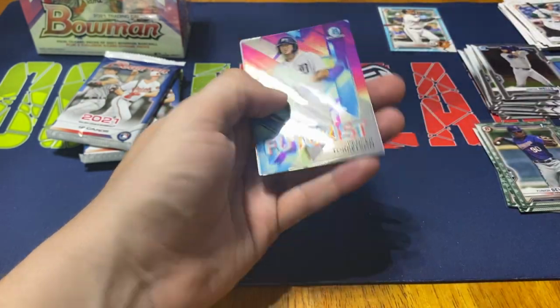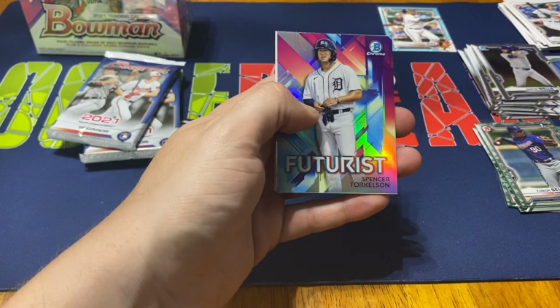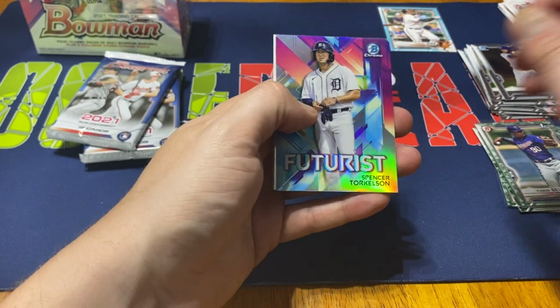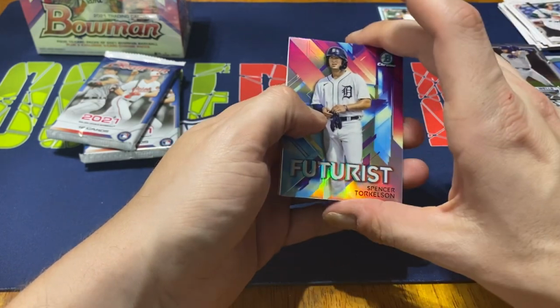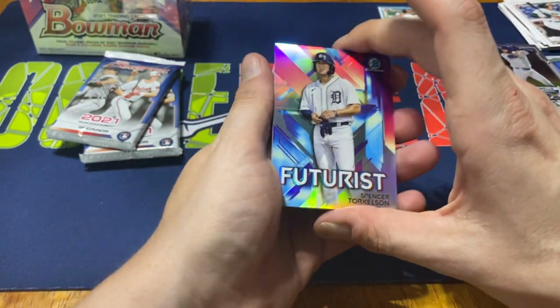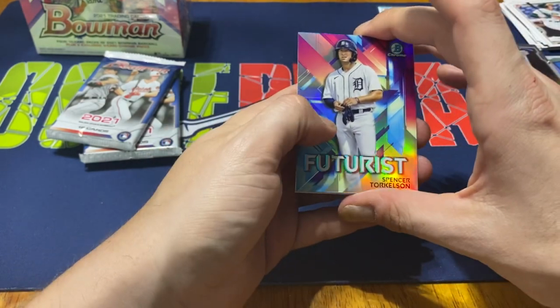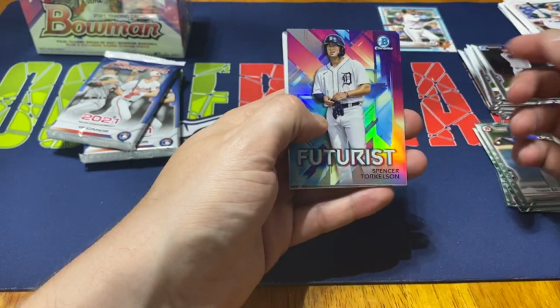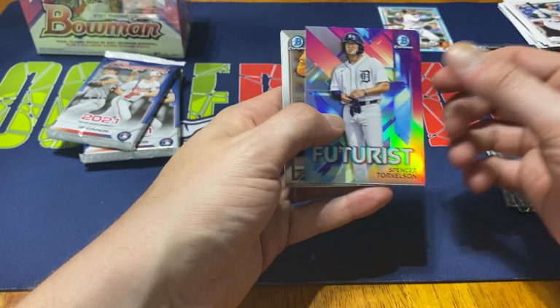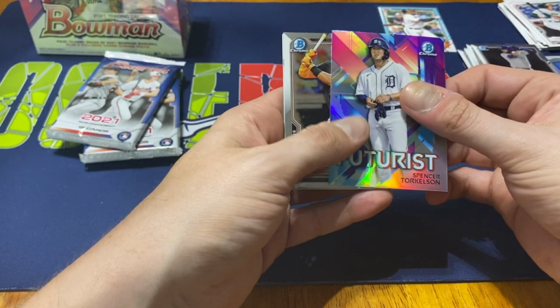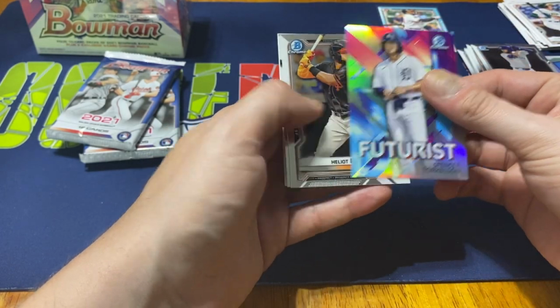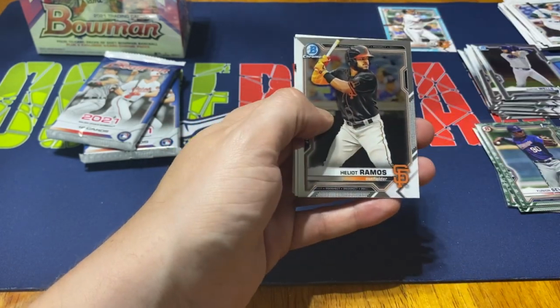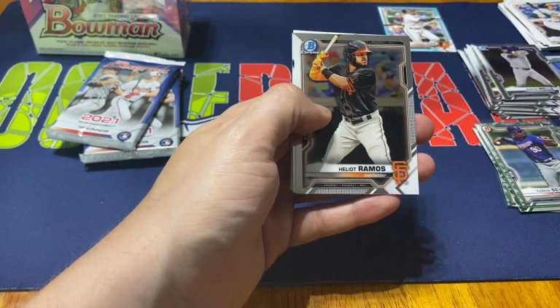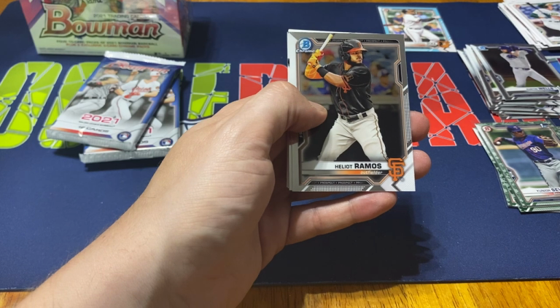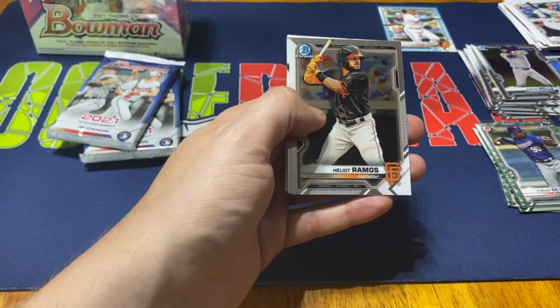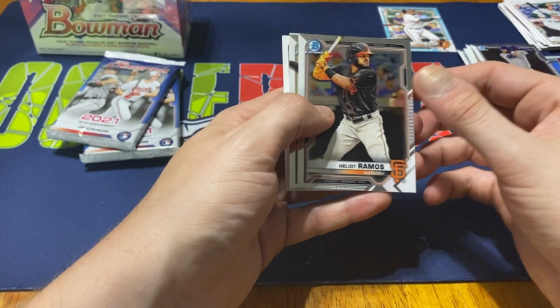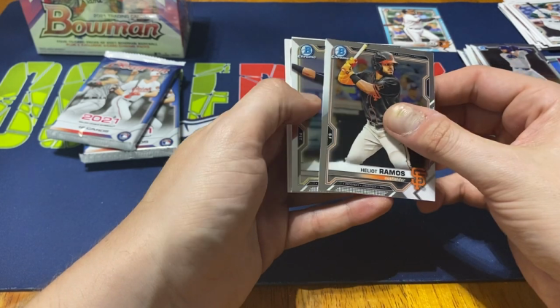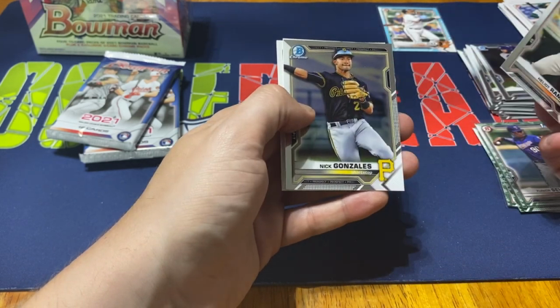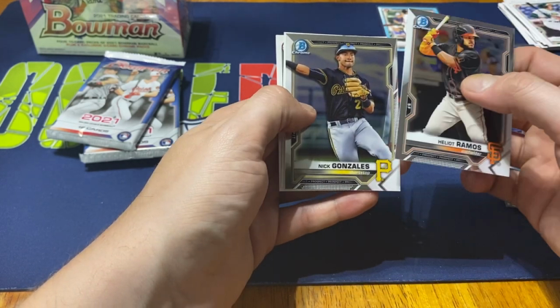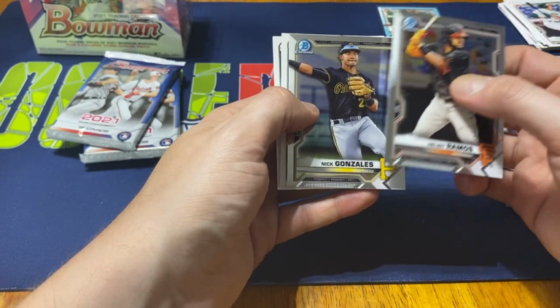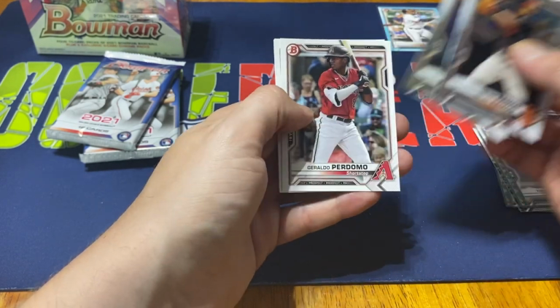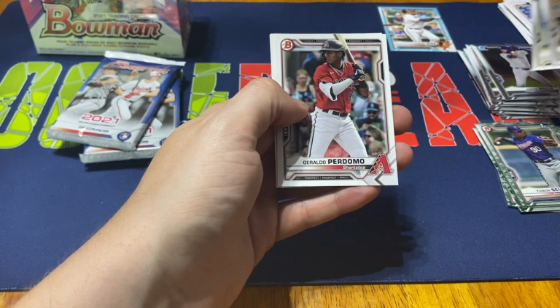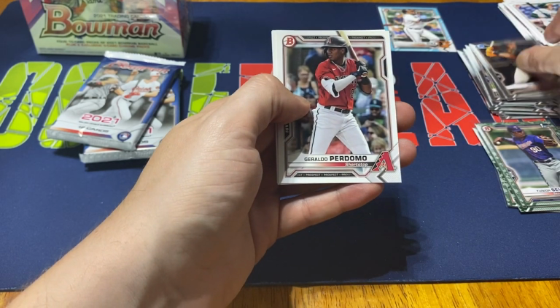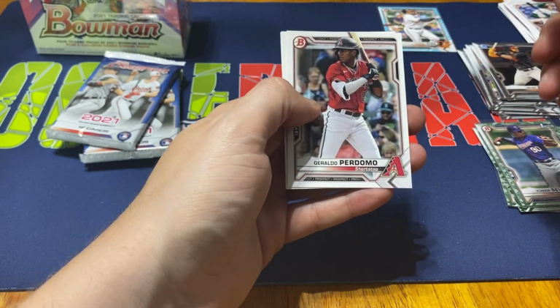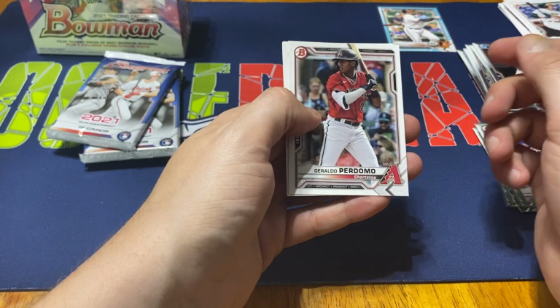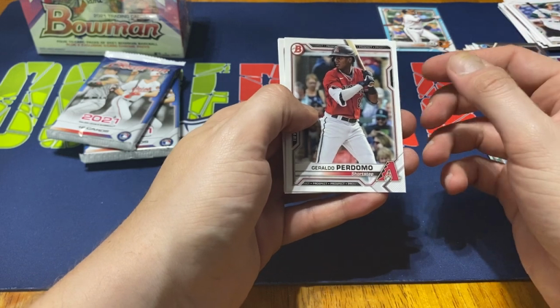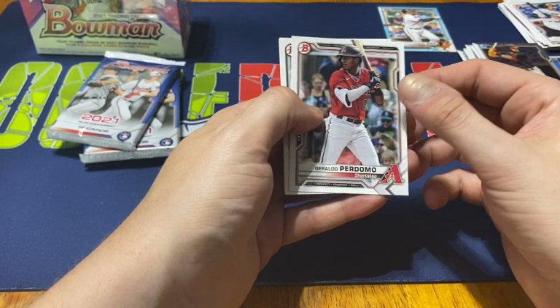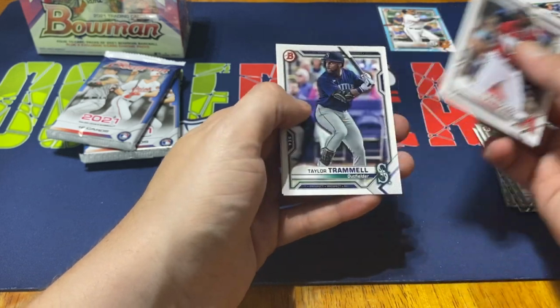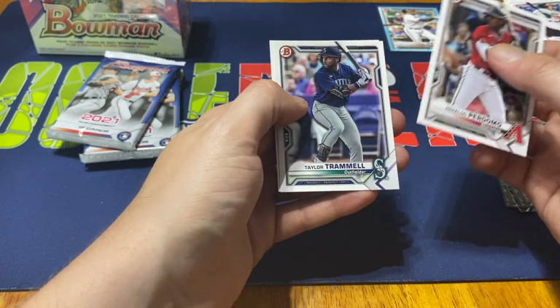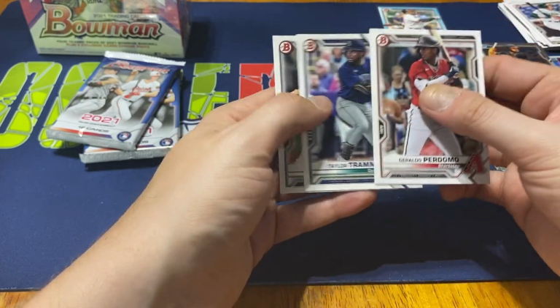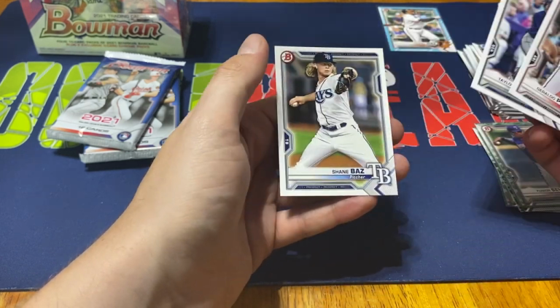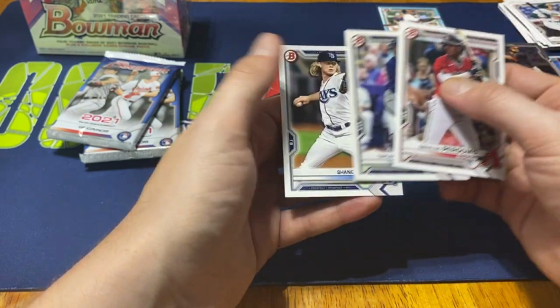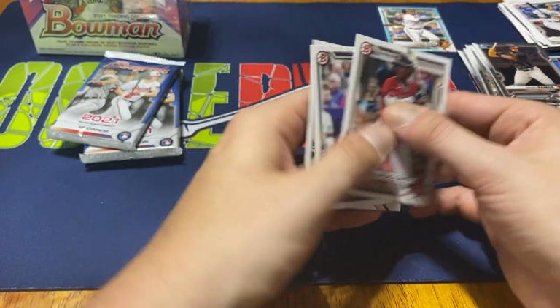We got a Spencer Torkelson Futriss — not too bad there. I know he just got called up to AA recently. Helio Ramos chrome and Nick Gonzalez. Then we have Geraldo Perdomo, Taylor Trammell, and Shane Baz.